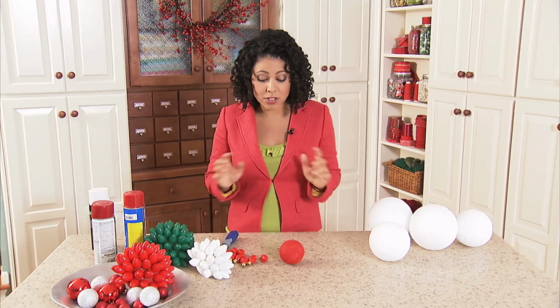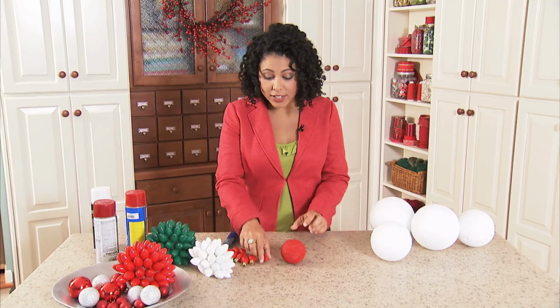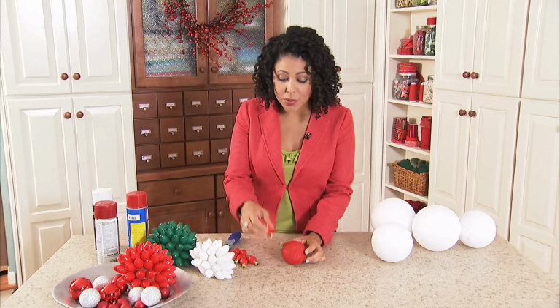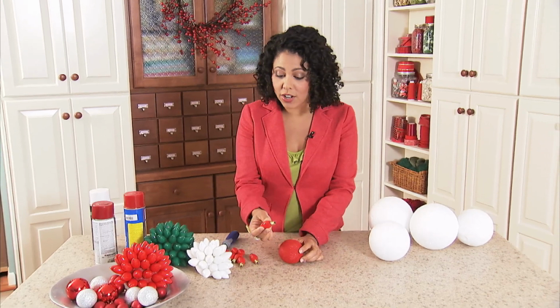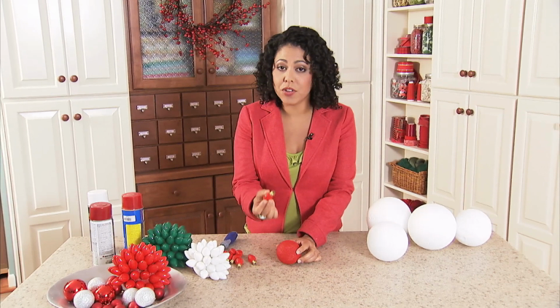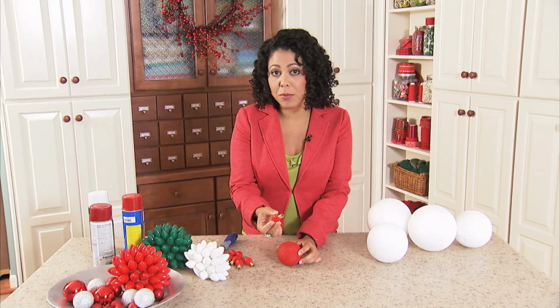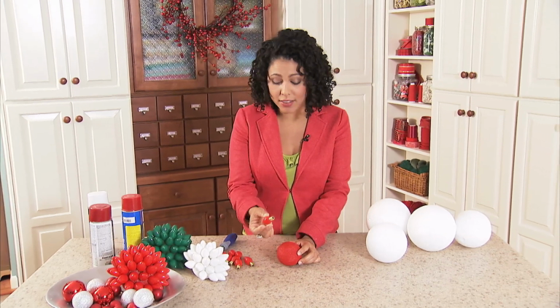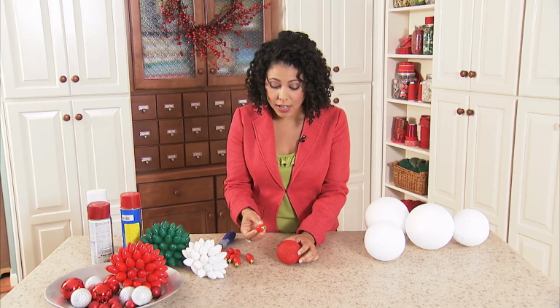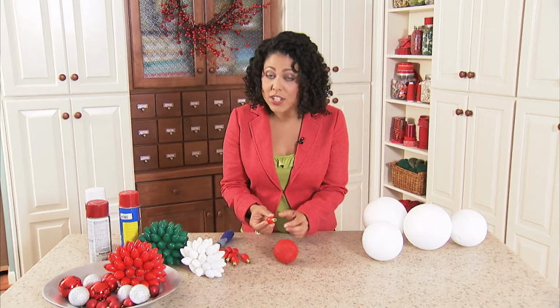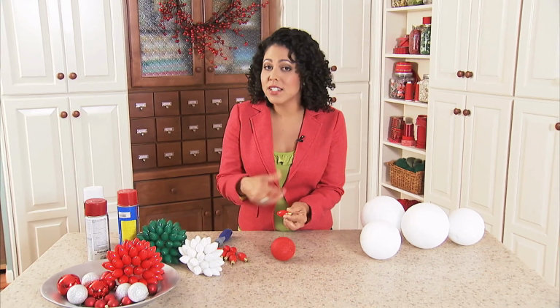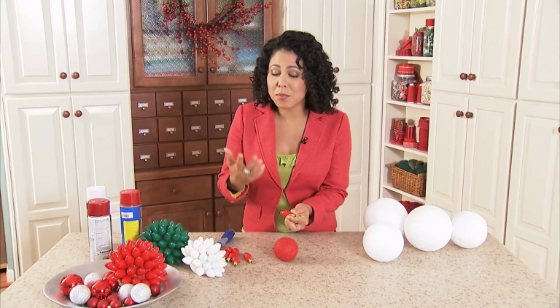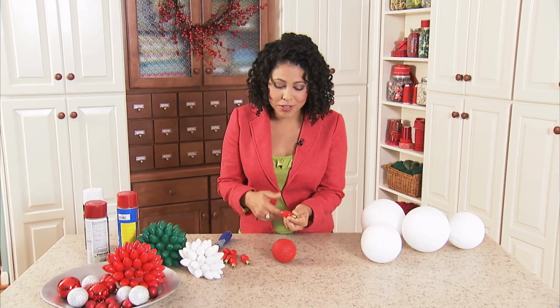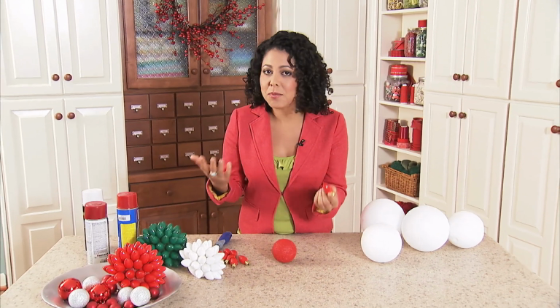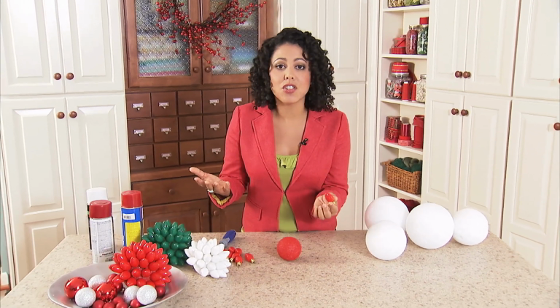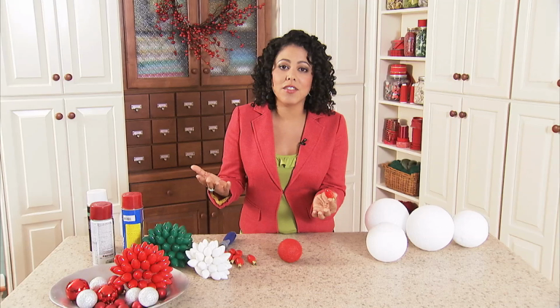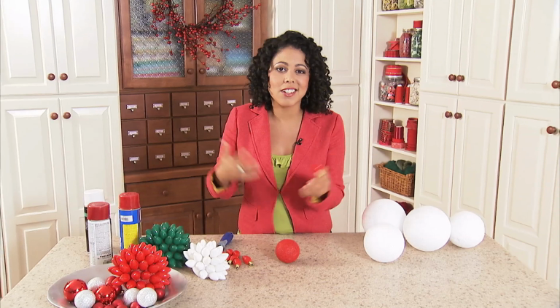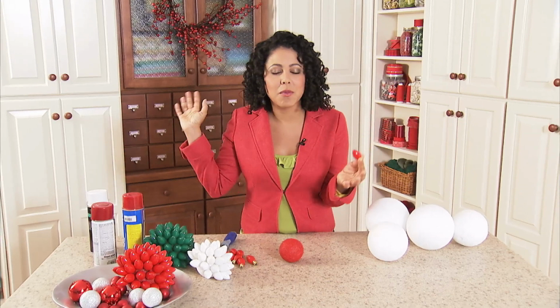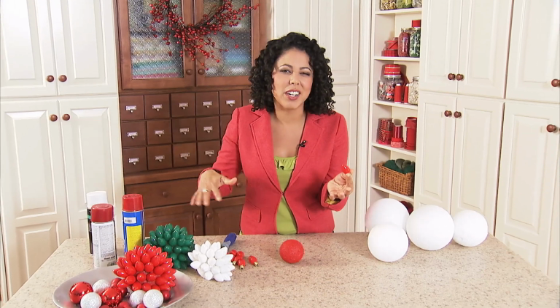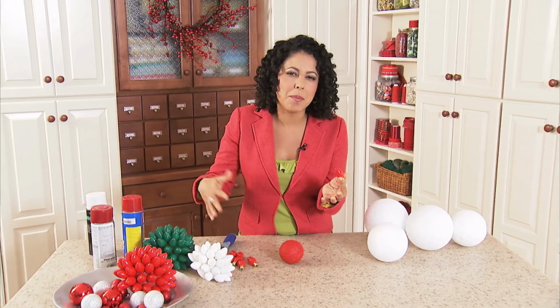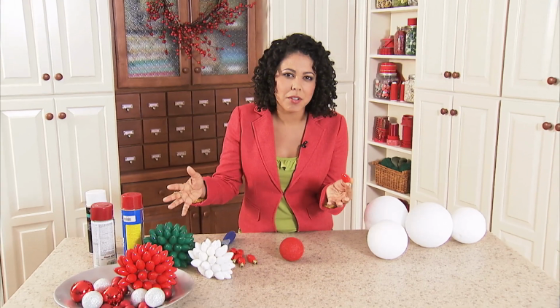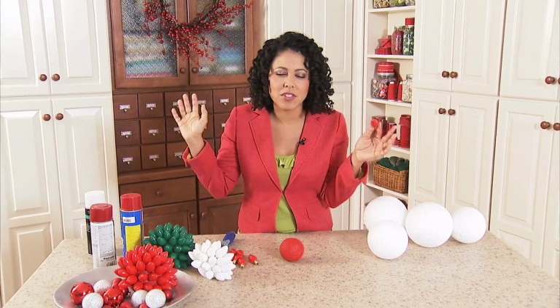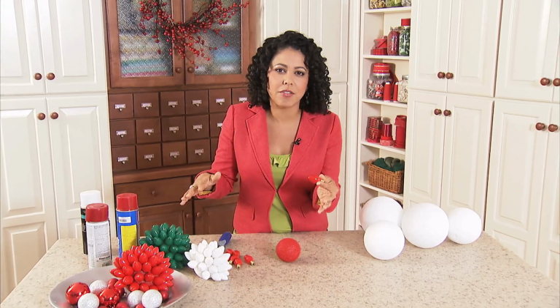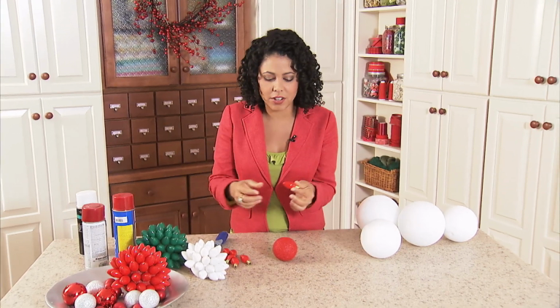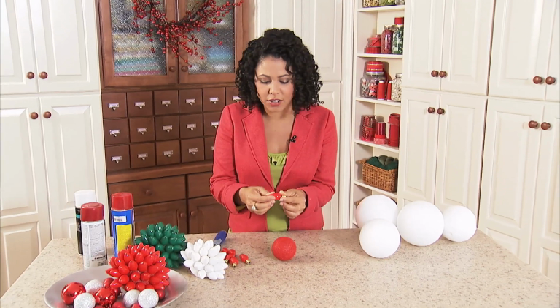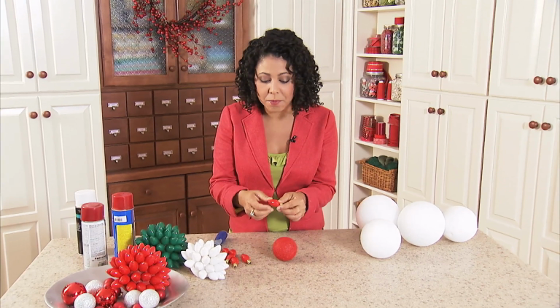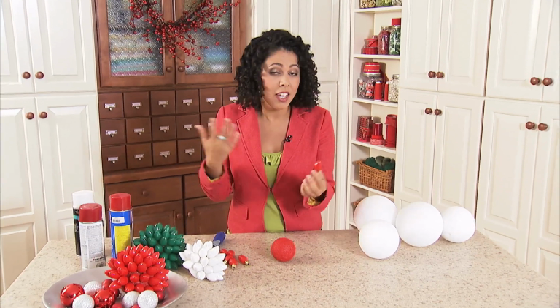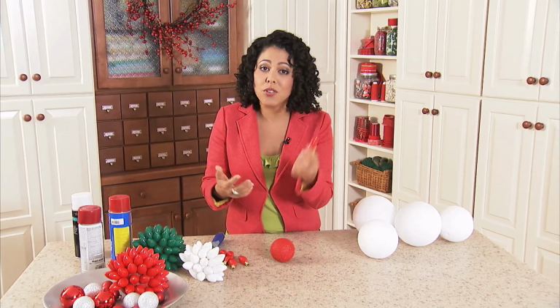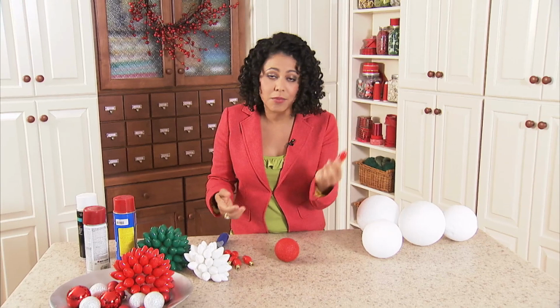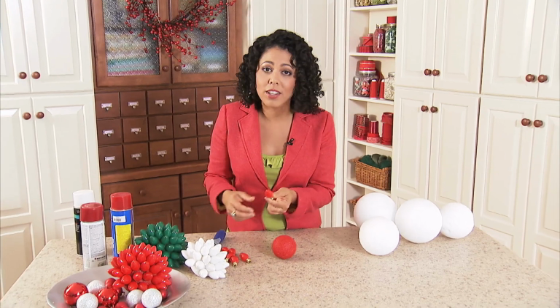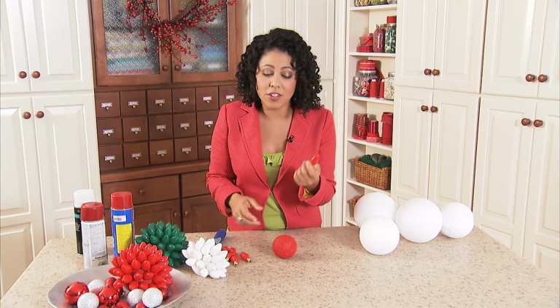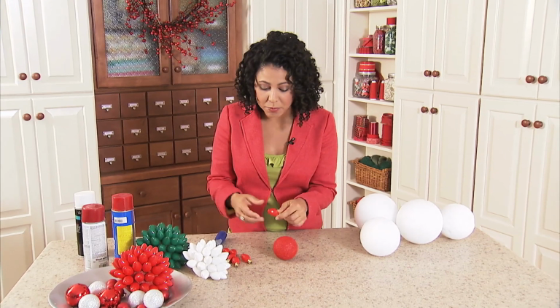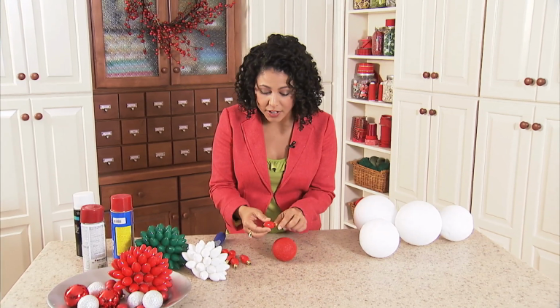What you need to do is start out with light bulbs like these. These are C7 bulbs. You may have a strand of these that are kind of broken and at the bottom of your stuff for the holiday decorating. If you don't, just go online — you can buy them just about anywhere.